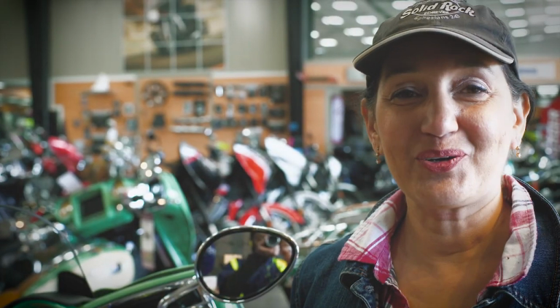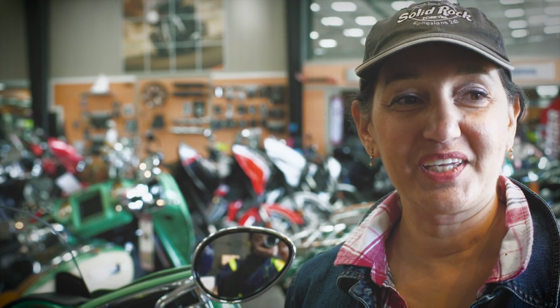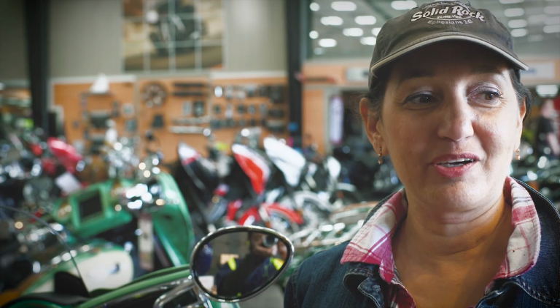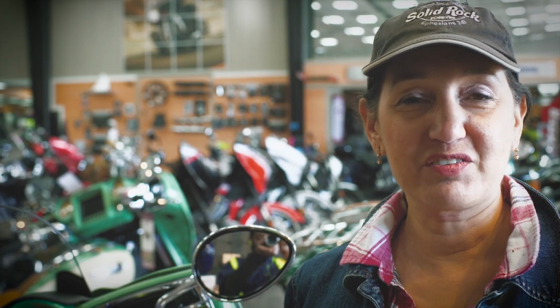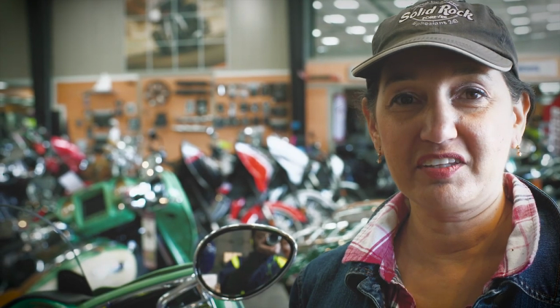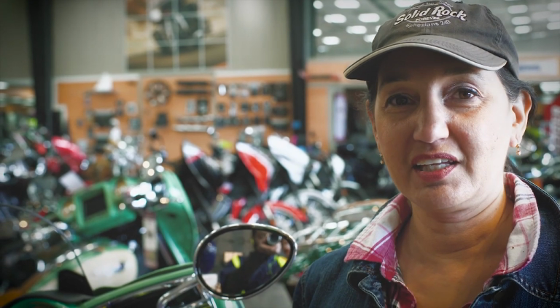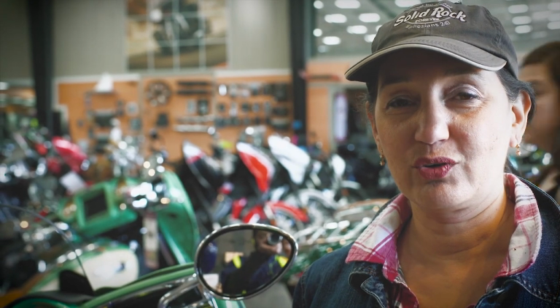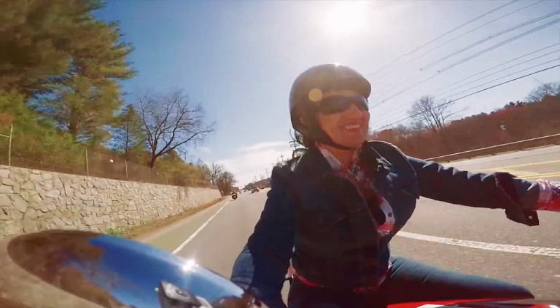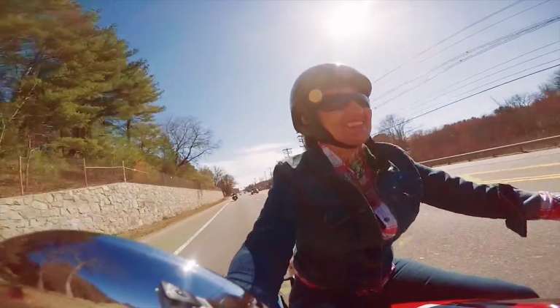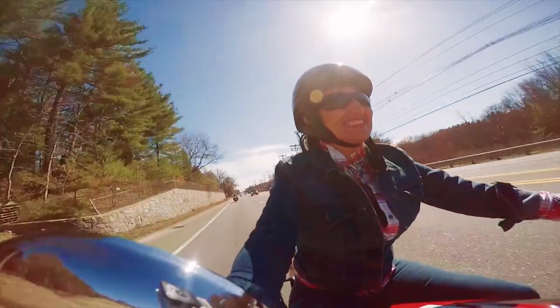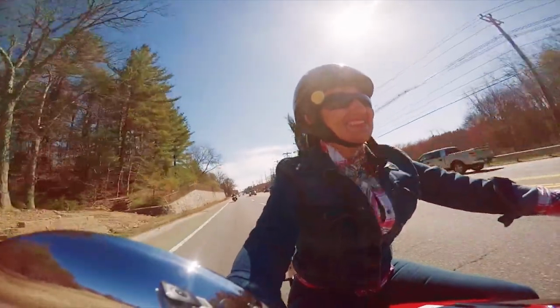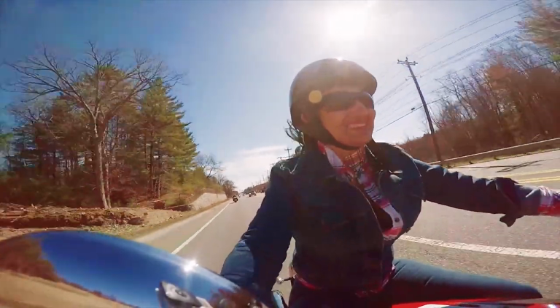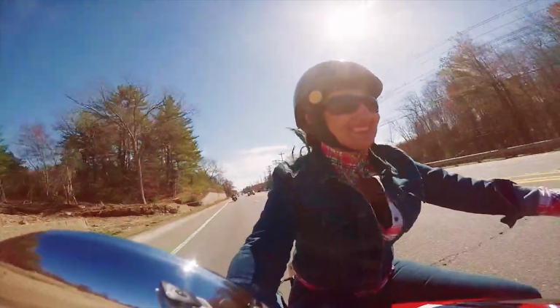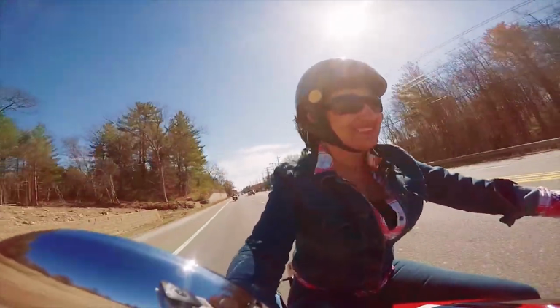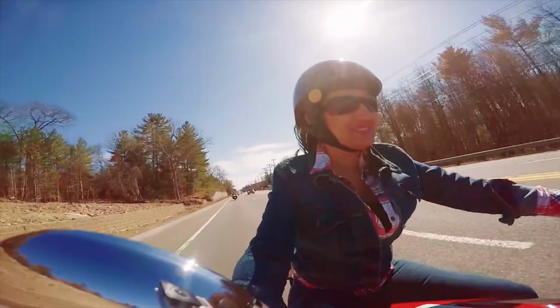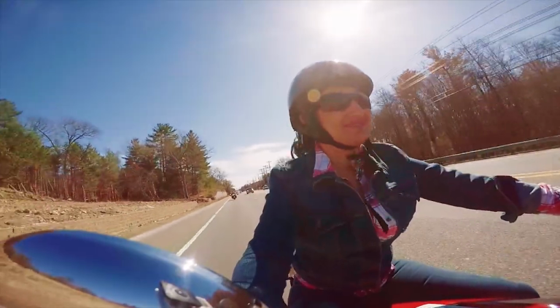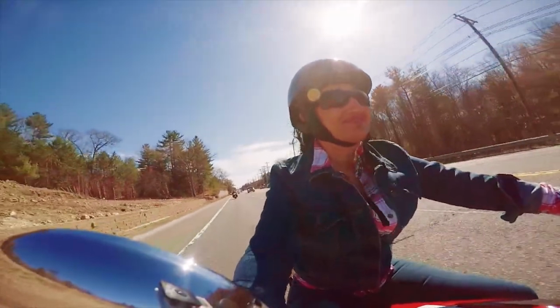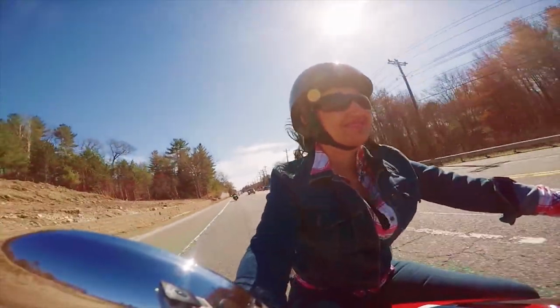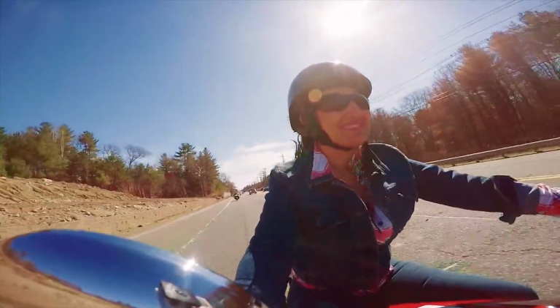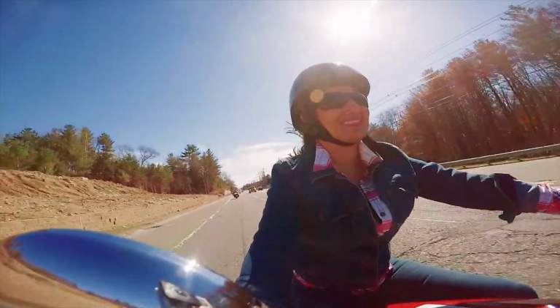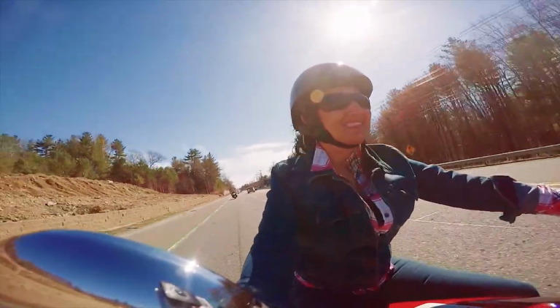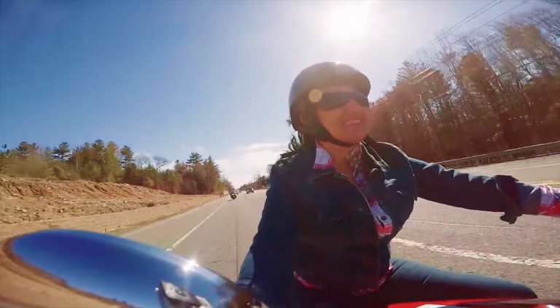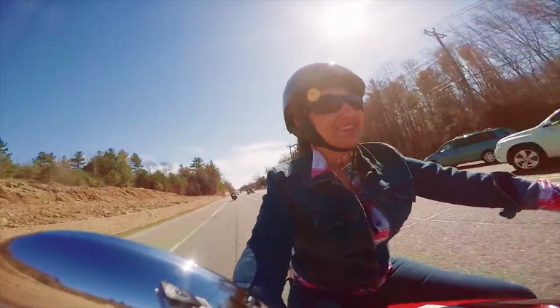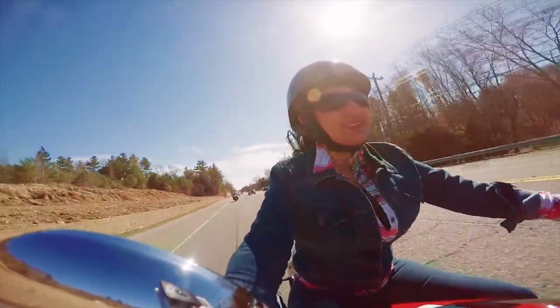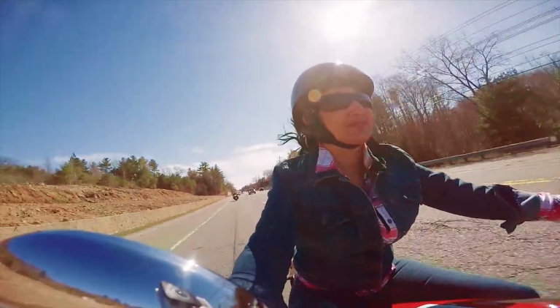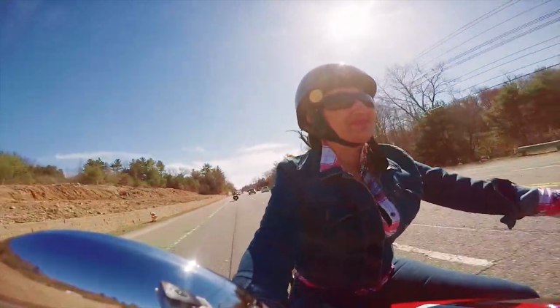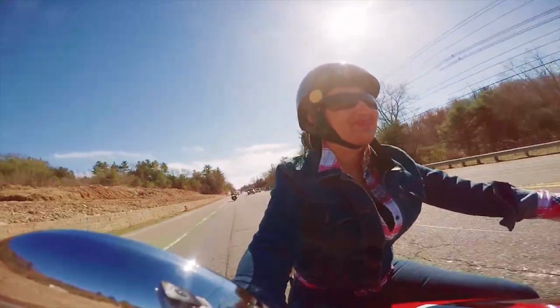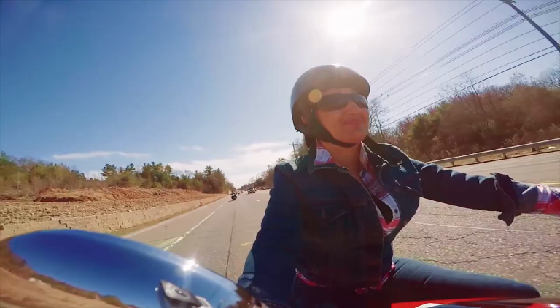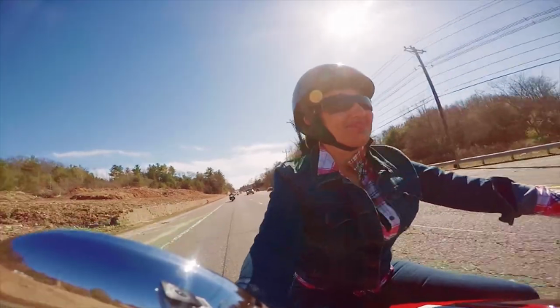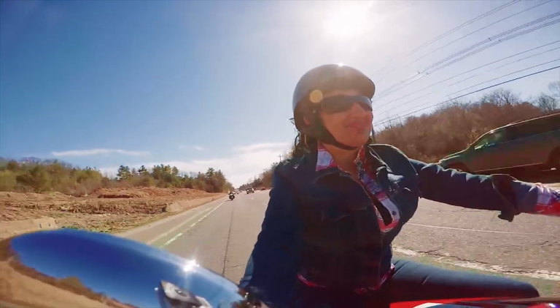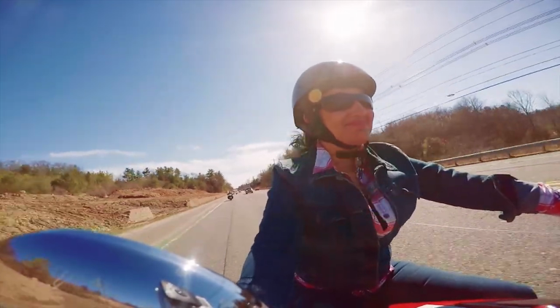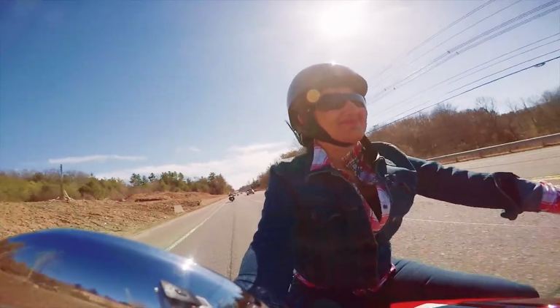I rode the Scout 60 and I rode the Scout, and I love the Scout so much better. The Scout flies and it's just so smooth and it fit me perfectly. That's the bike I'm going to get.